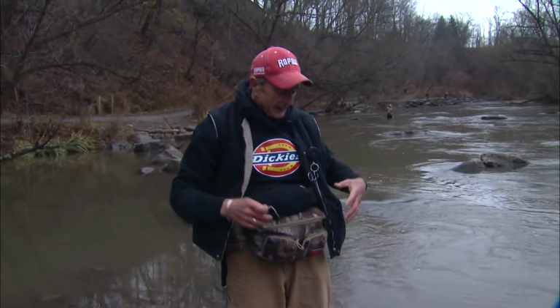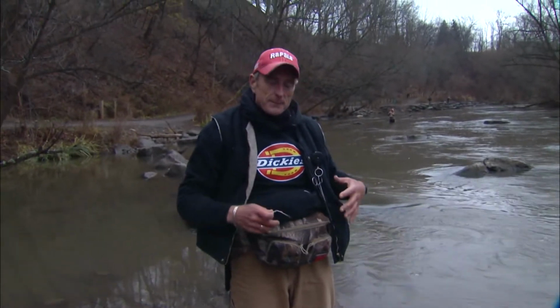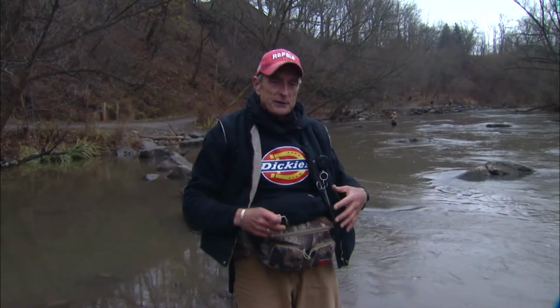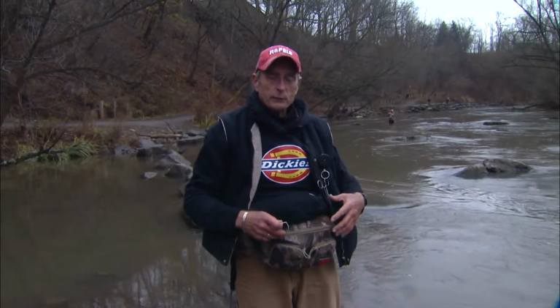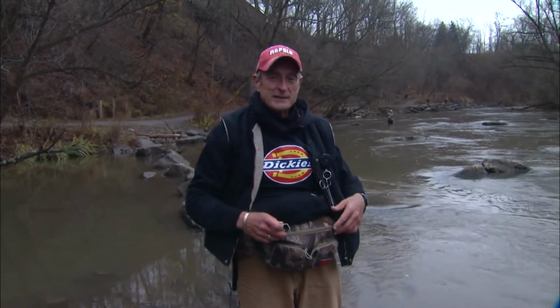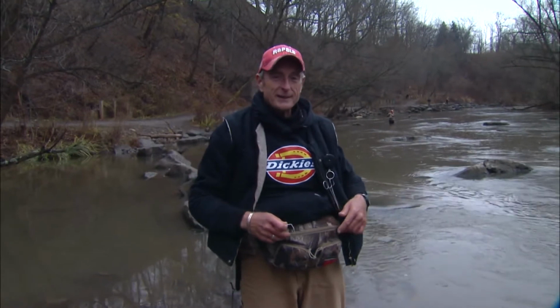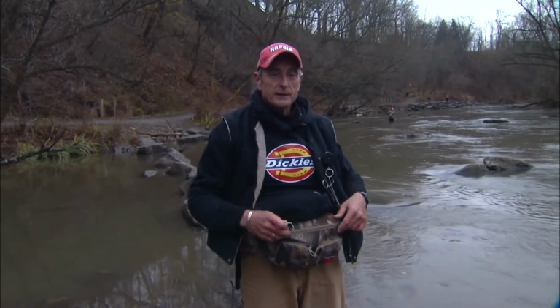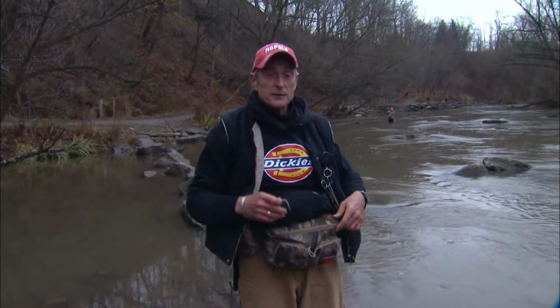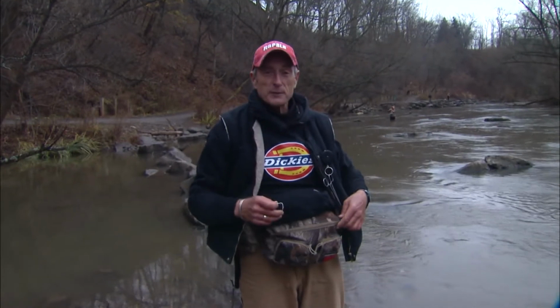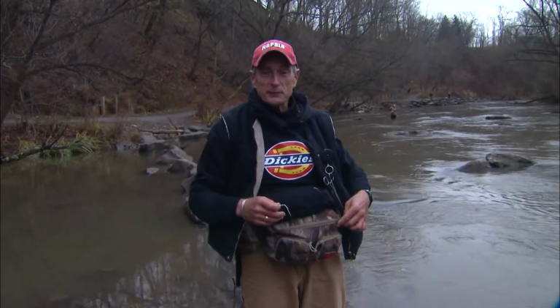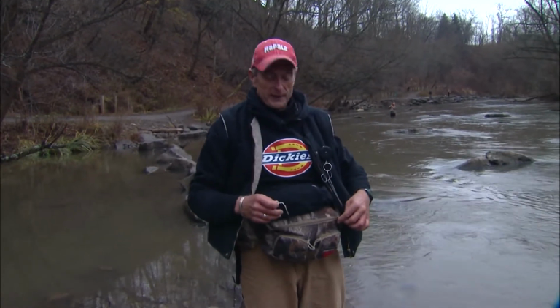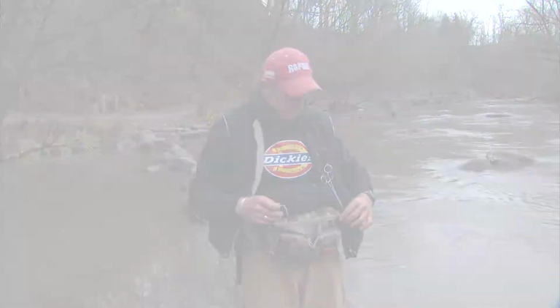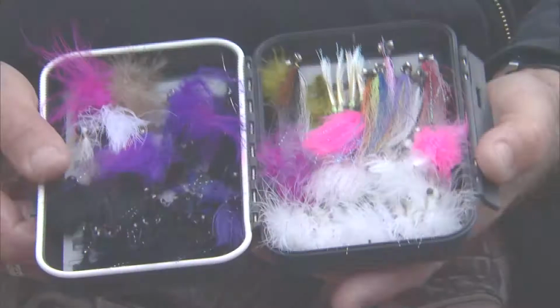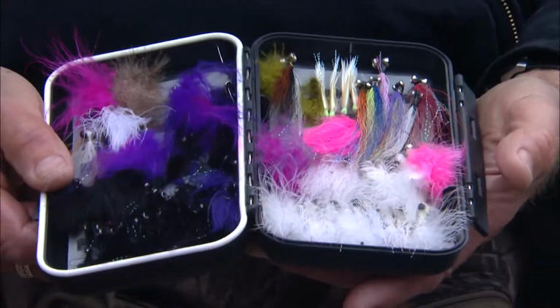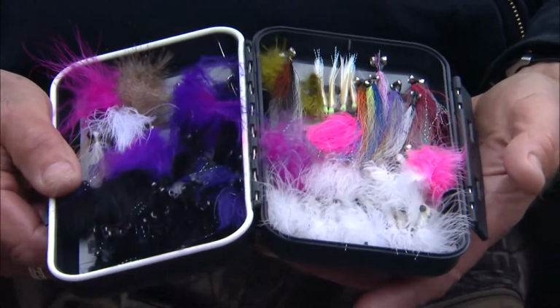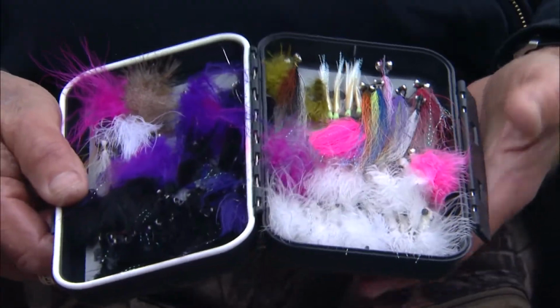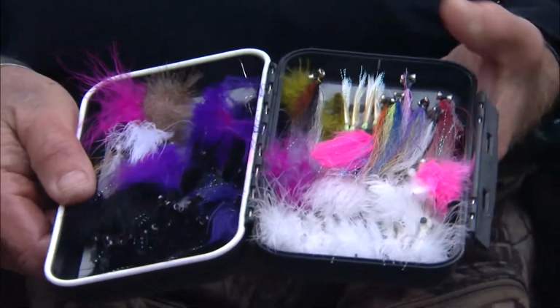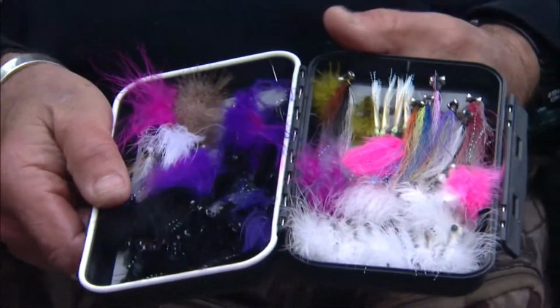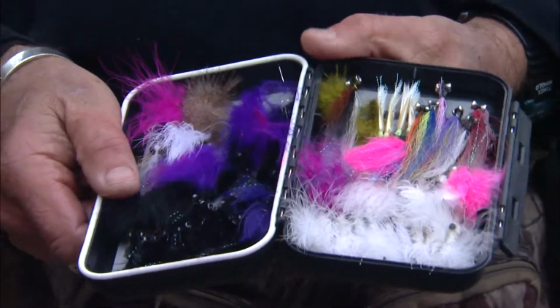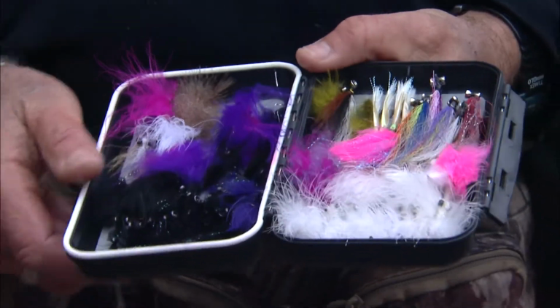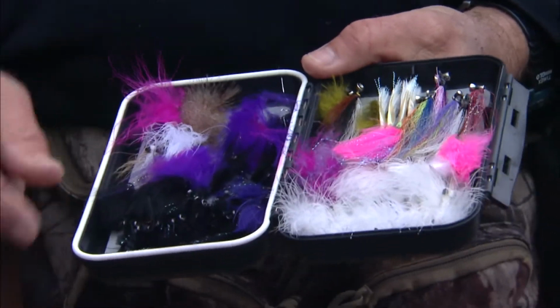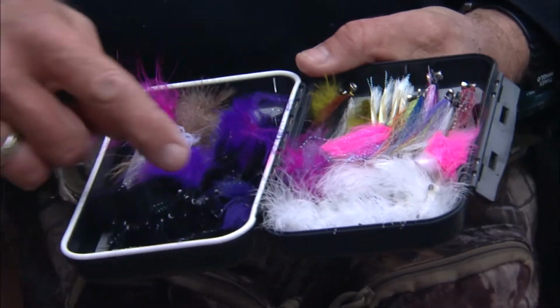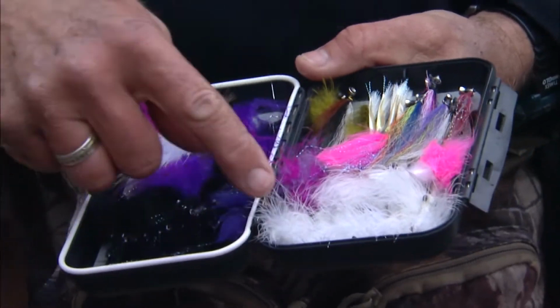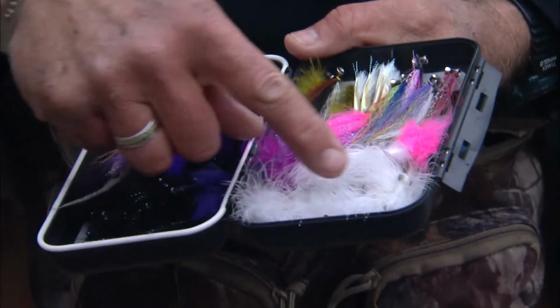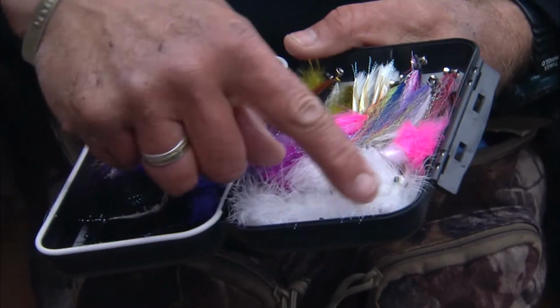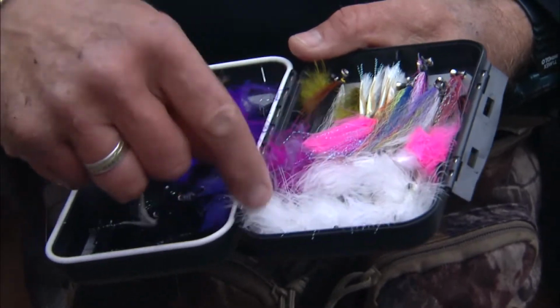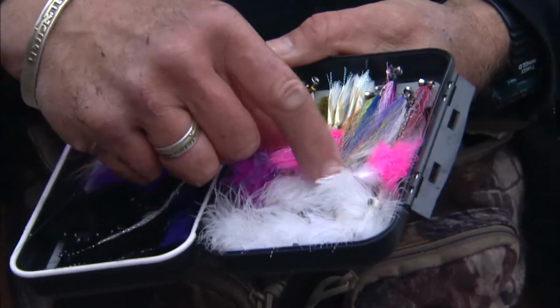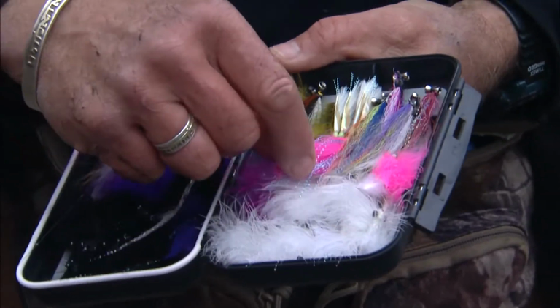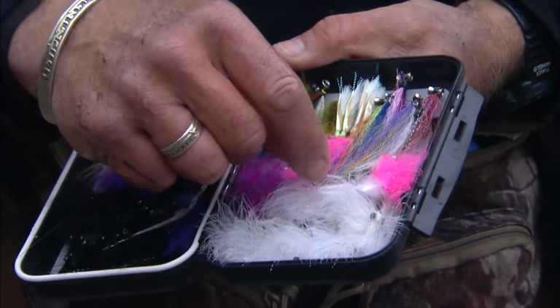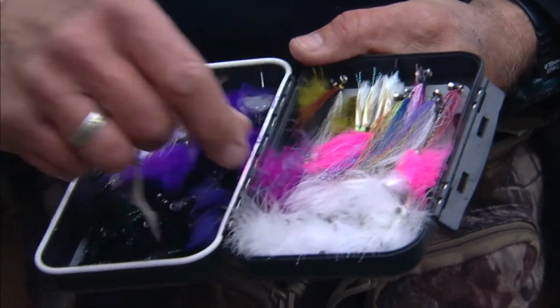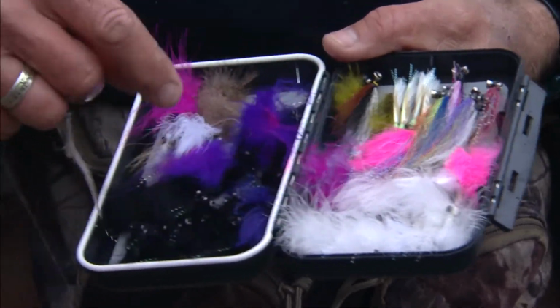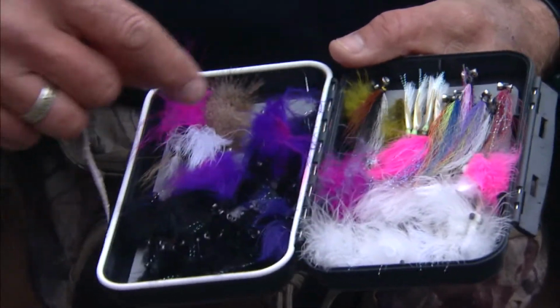90% of what's in here is streamer flies. You can see all of them are weighted. They're all different sizes. A lot of them are marabous, some are pink.